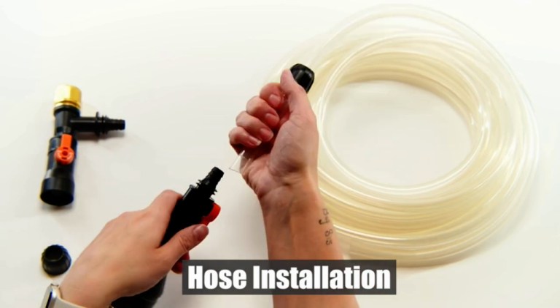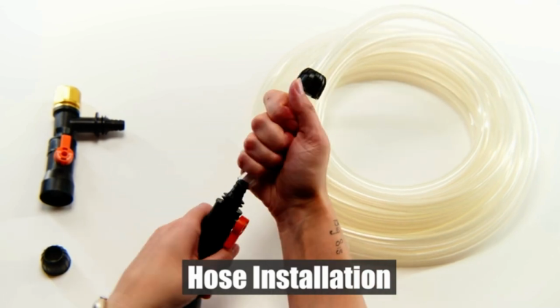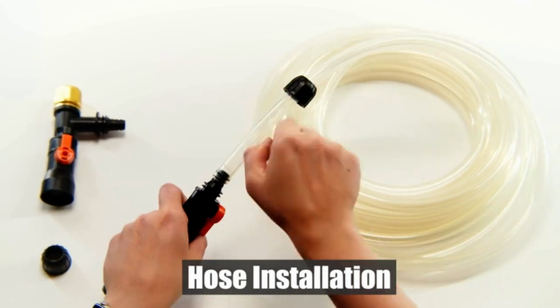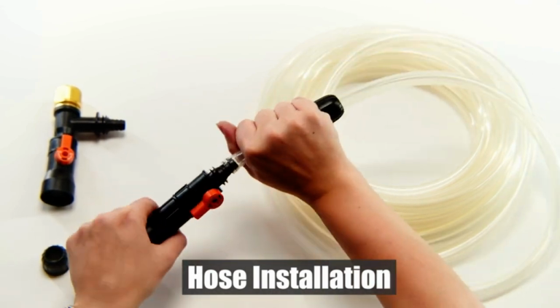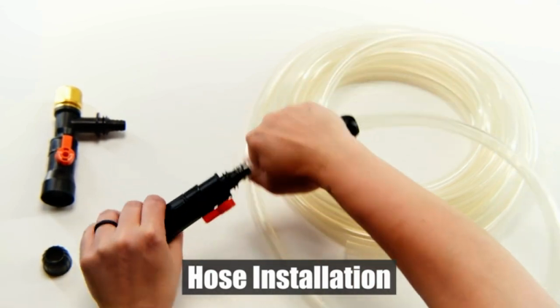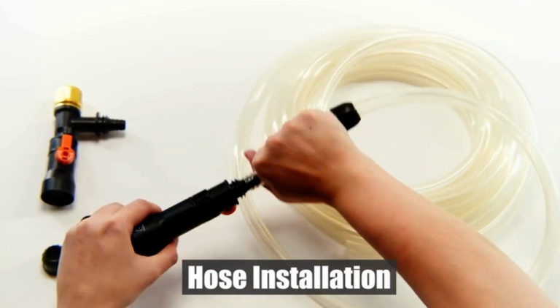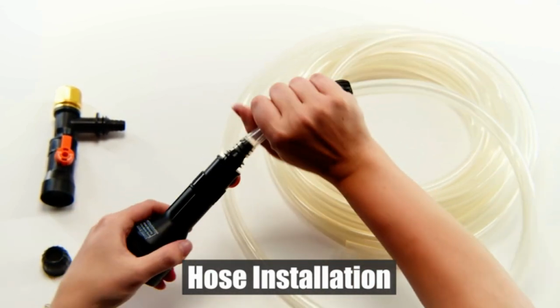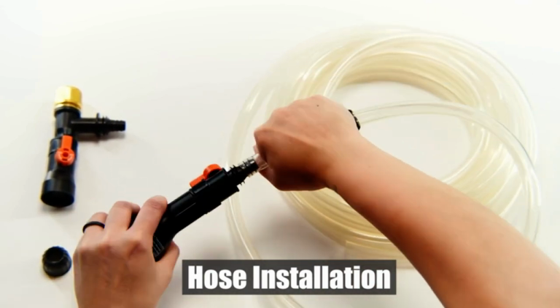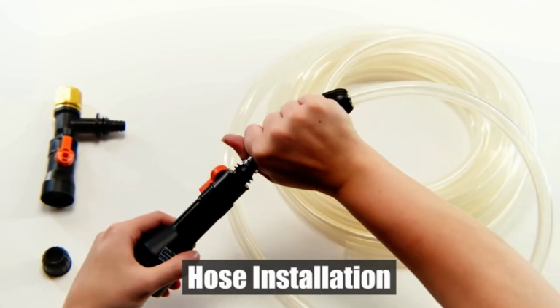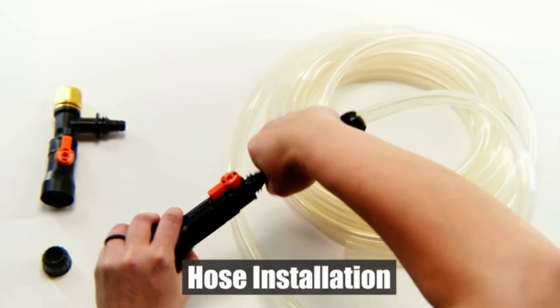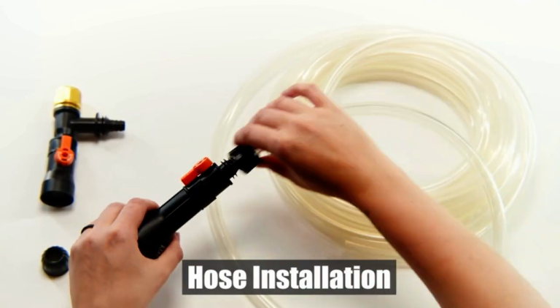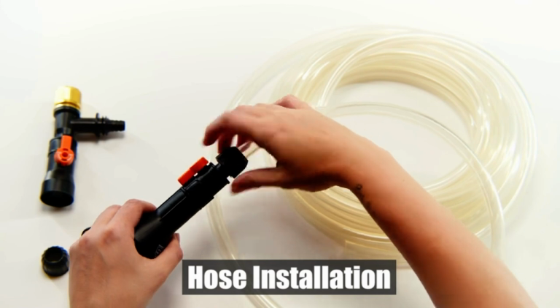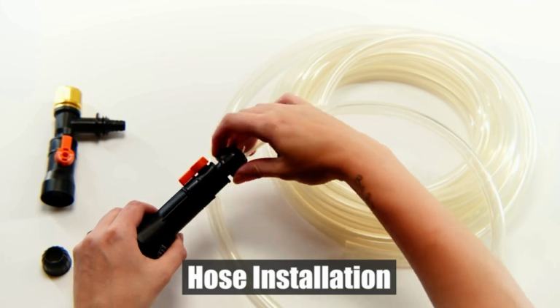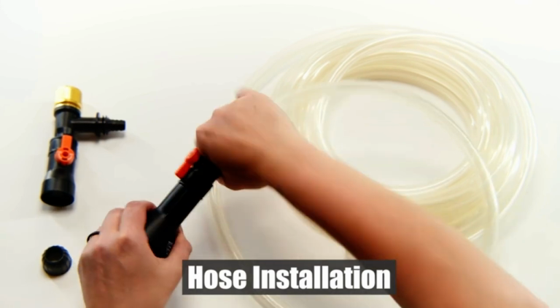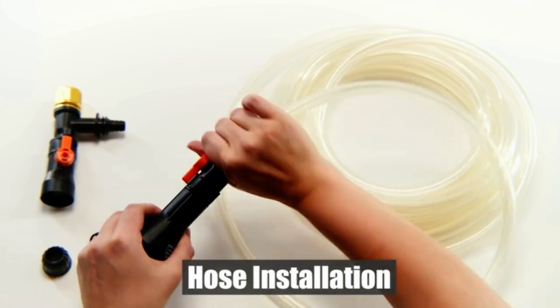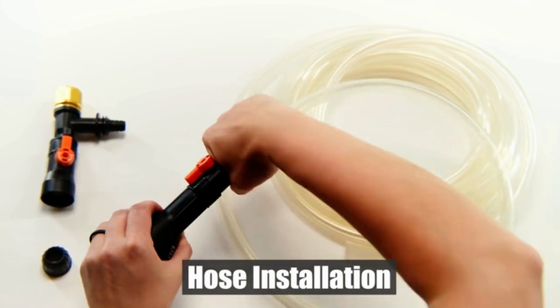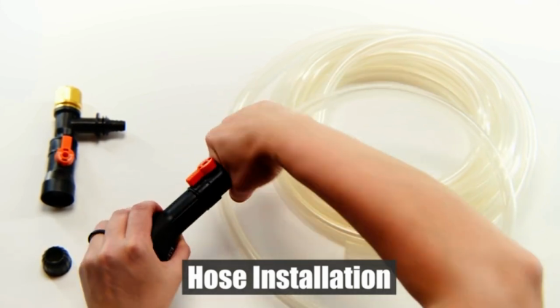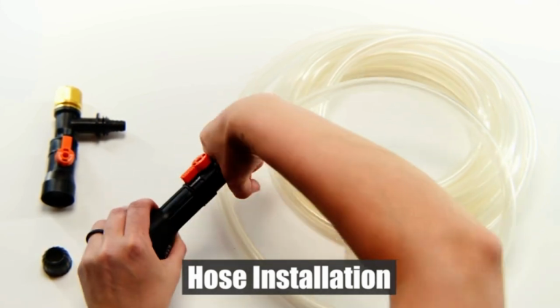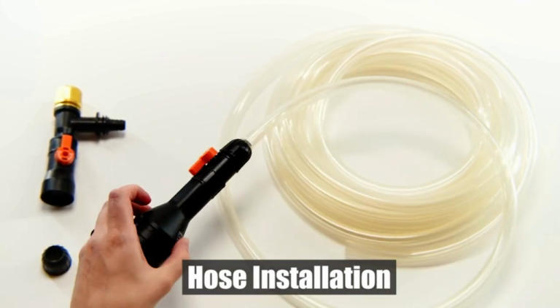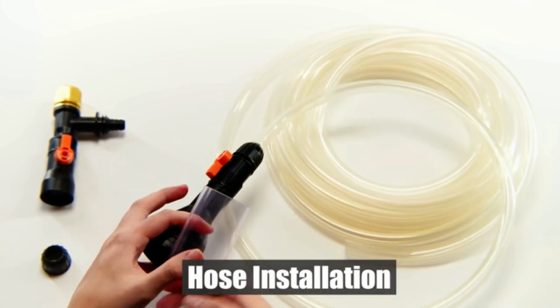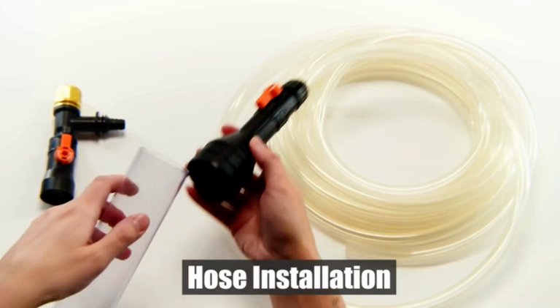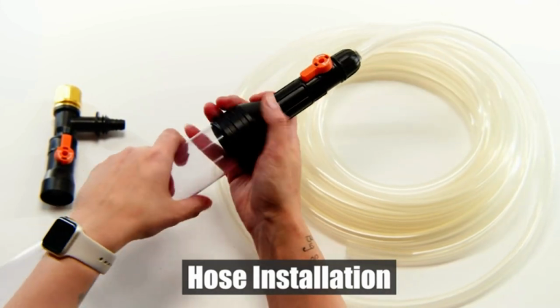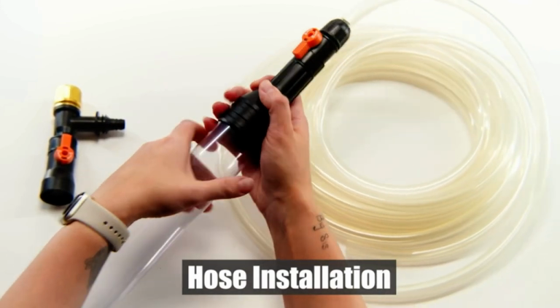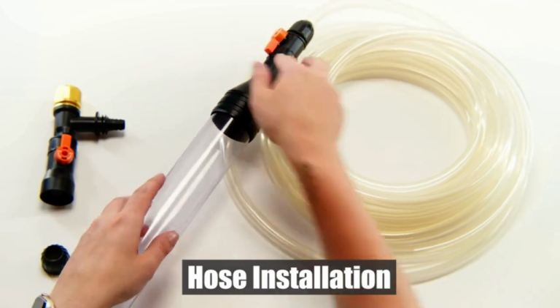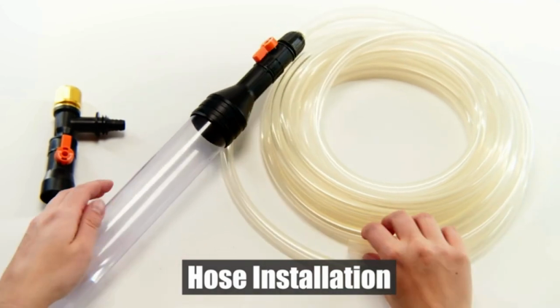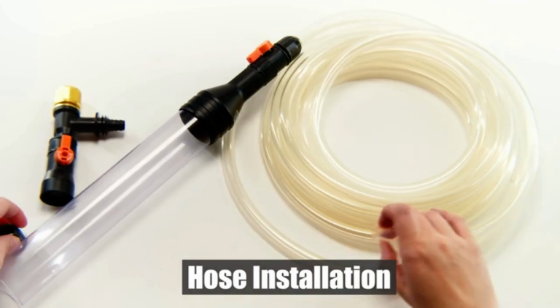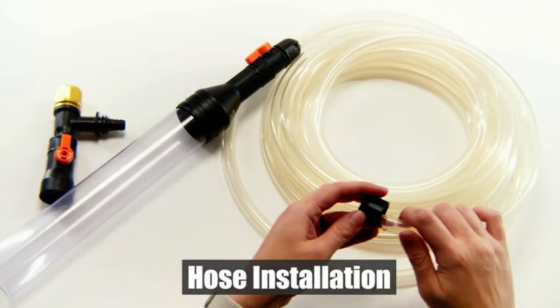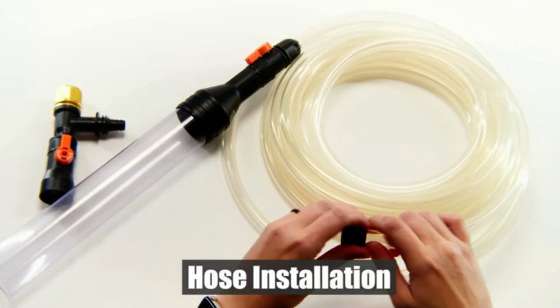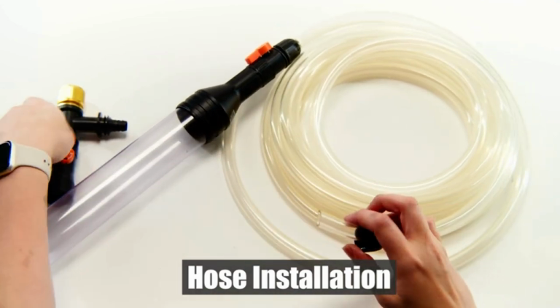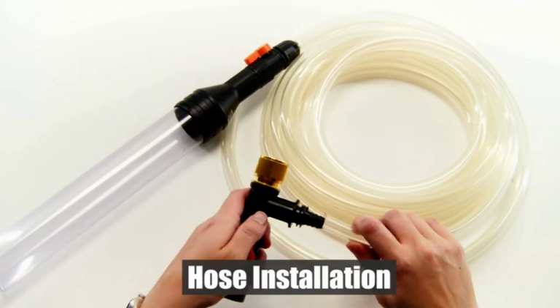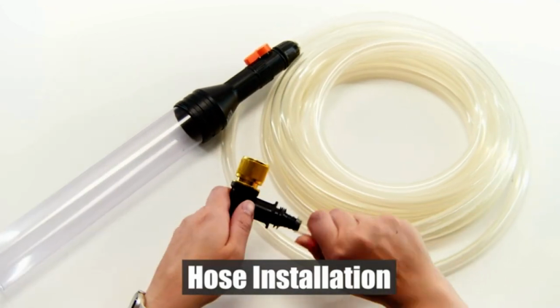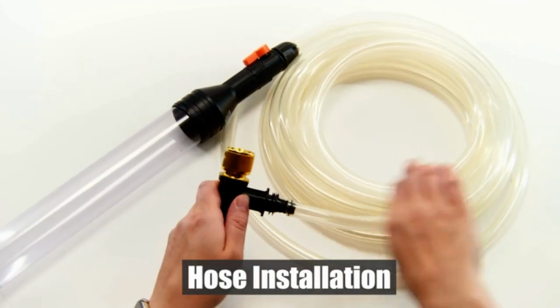The device comes with adjustable and versatile fittings, making it suitable for most faucets. It is also strong and durable, ensuring long-lasting use. The great suction power ensures efficient cleaning, while the device's efficiency and convenience save both effort and time.